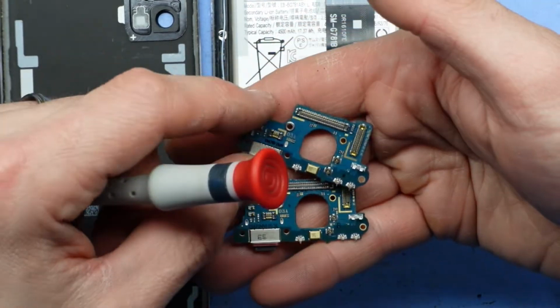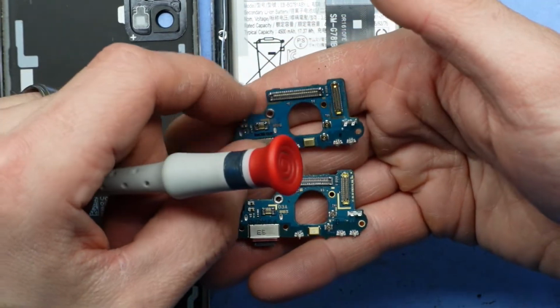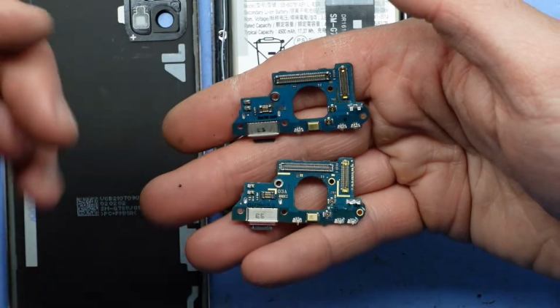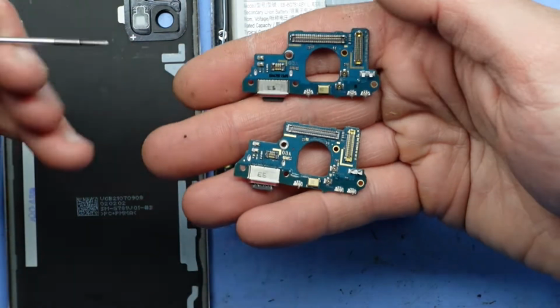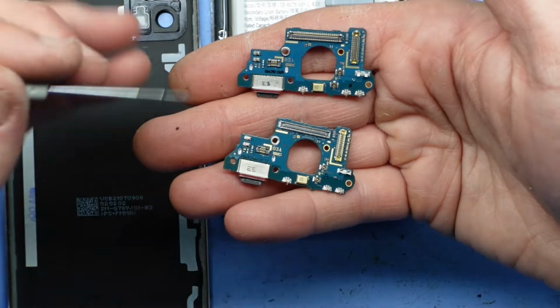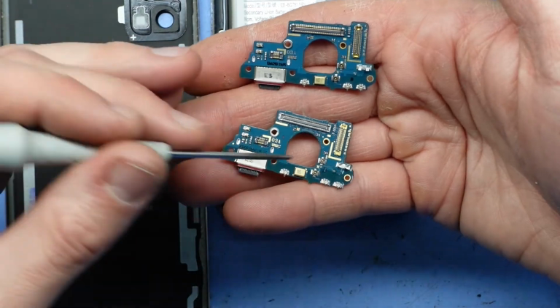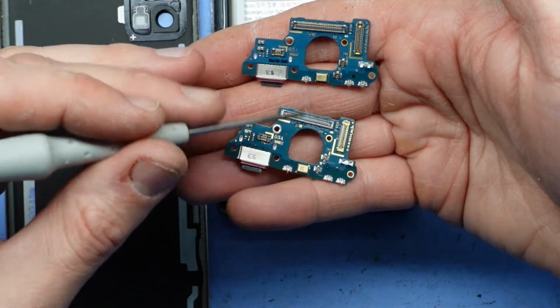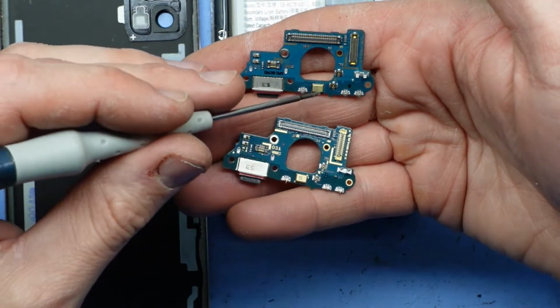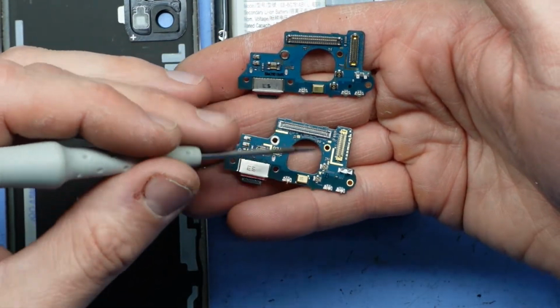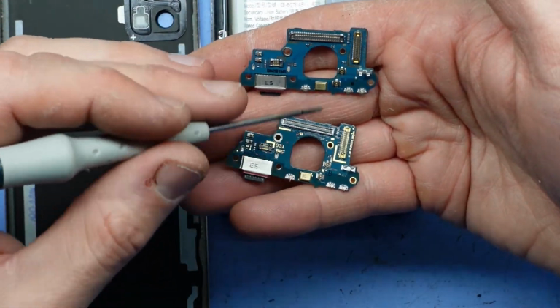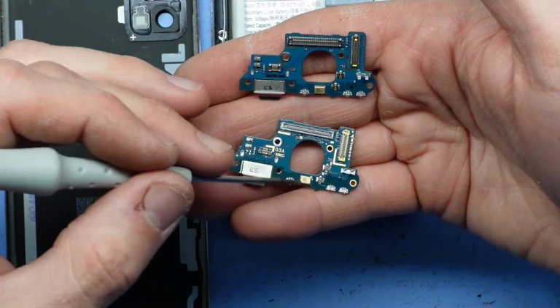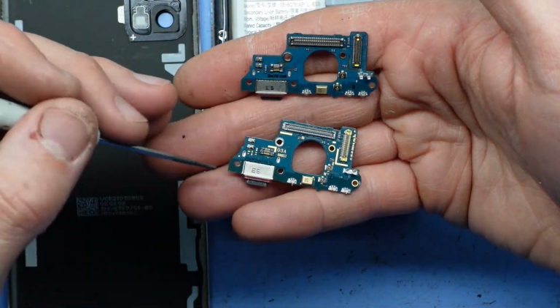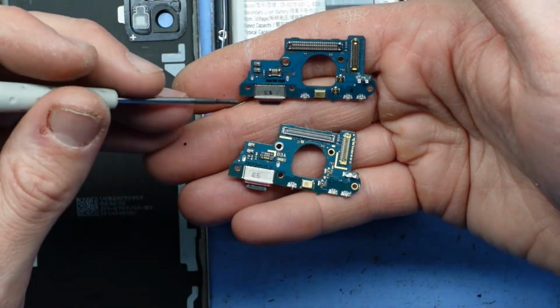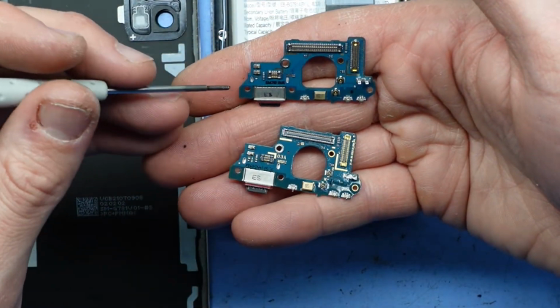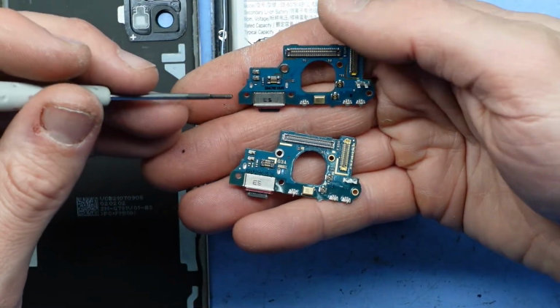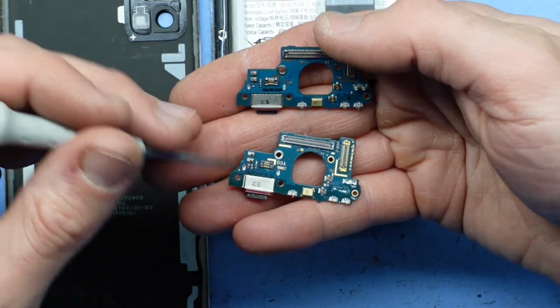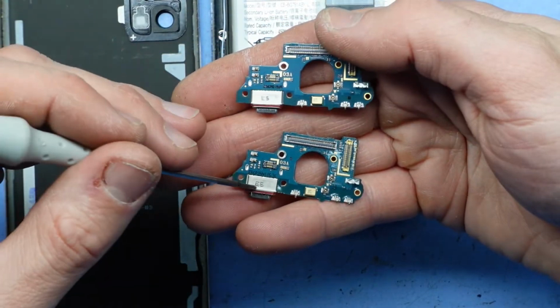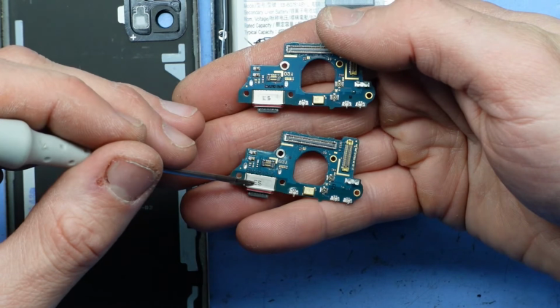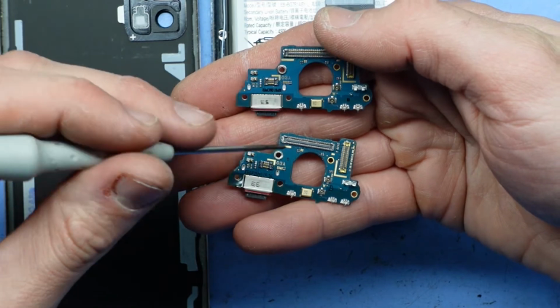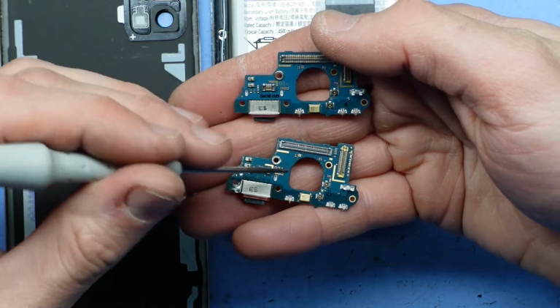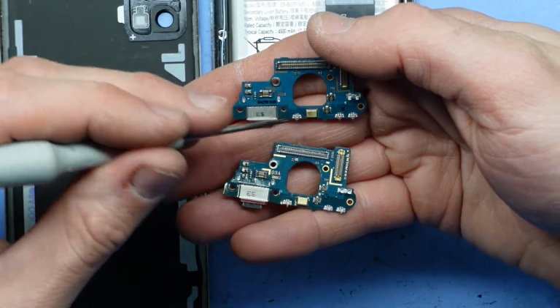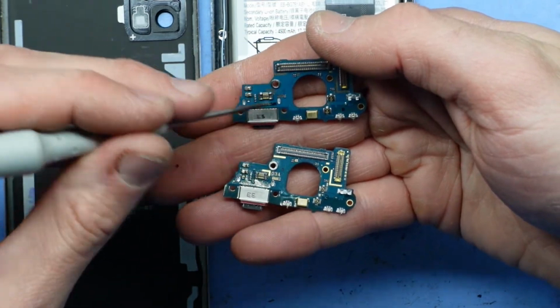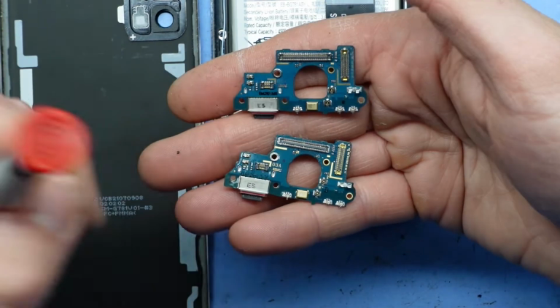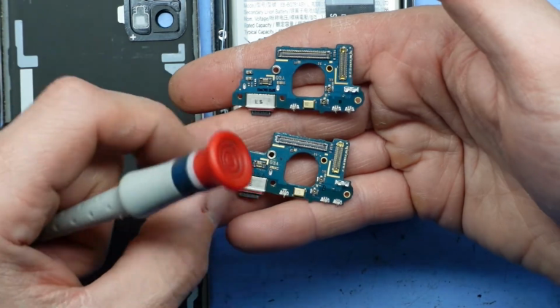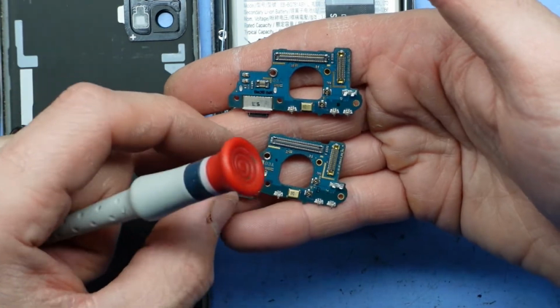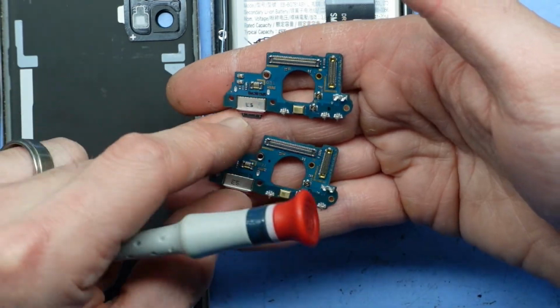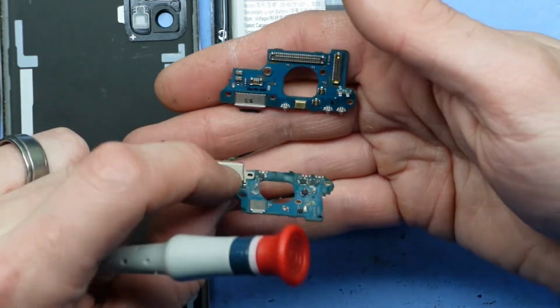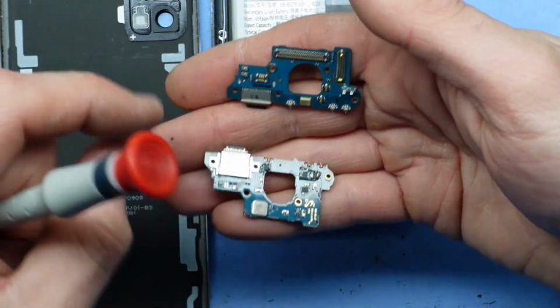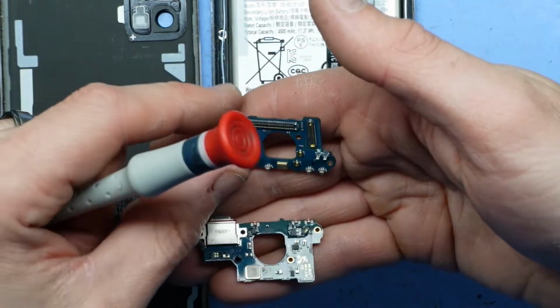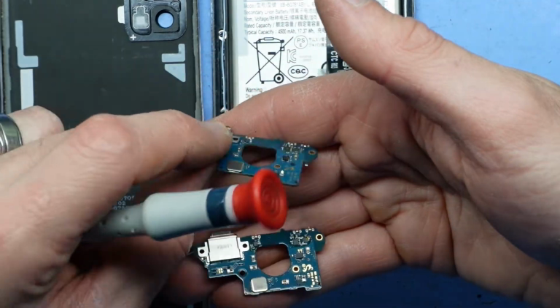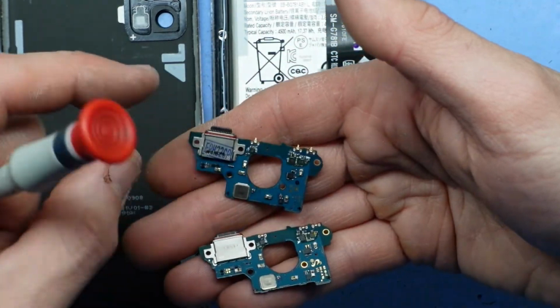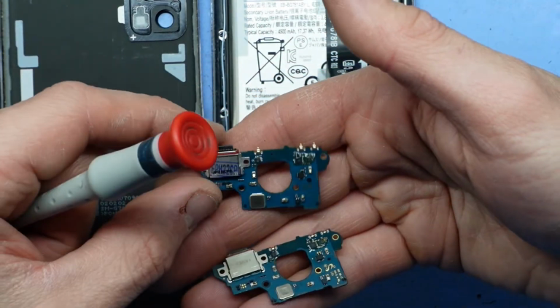Looking along the back, we have the microphone also on there, so if you do have microphone issues you may have to replace this to resolve them.